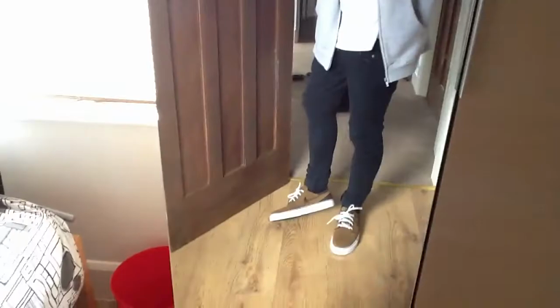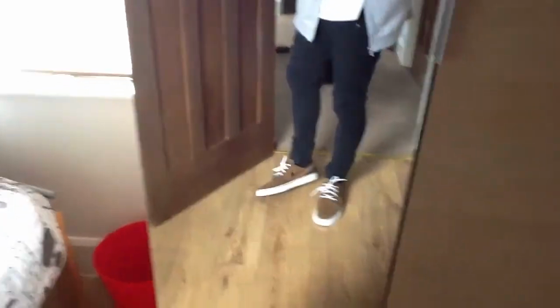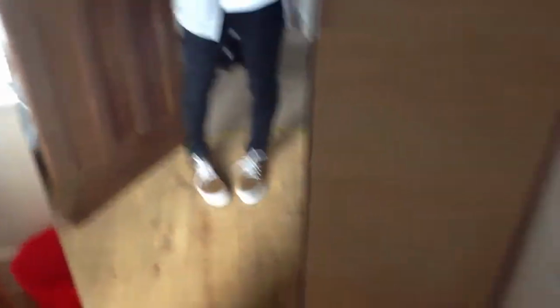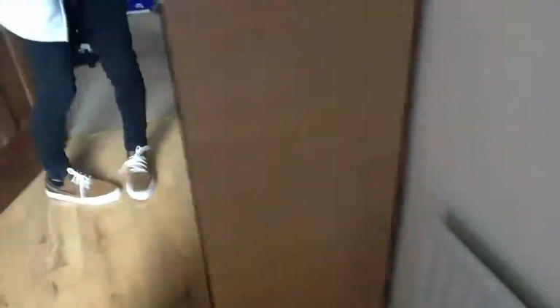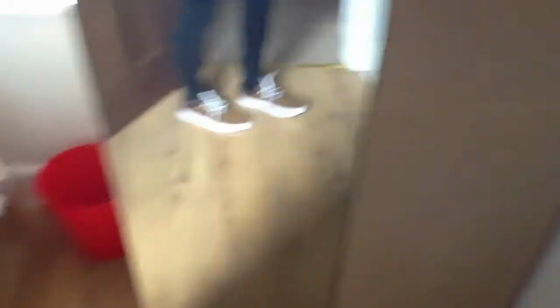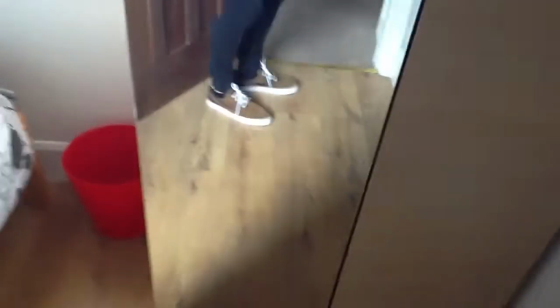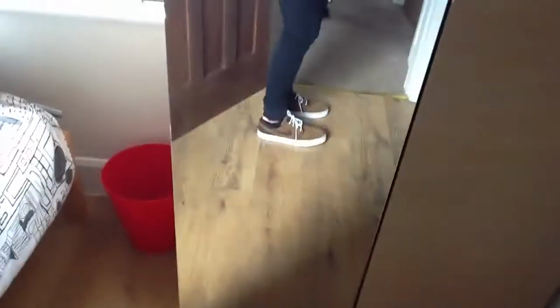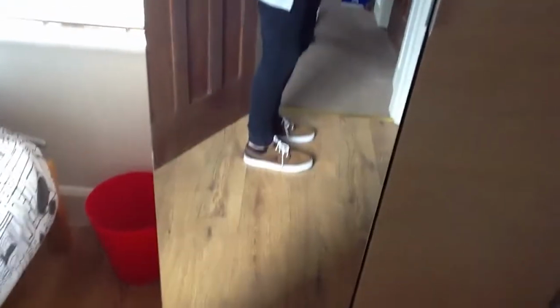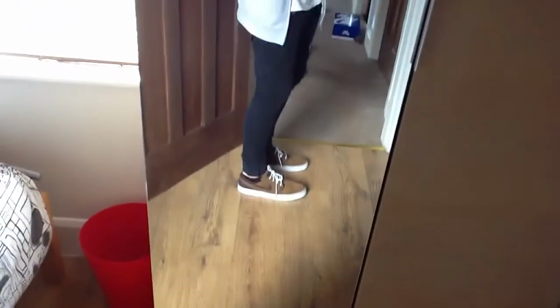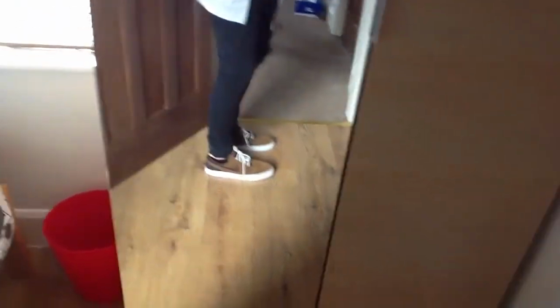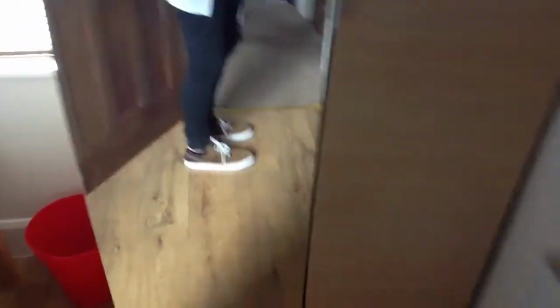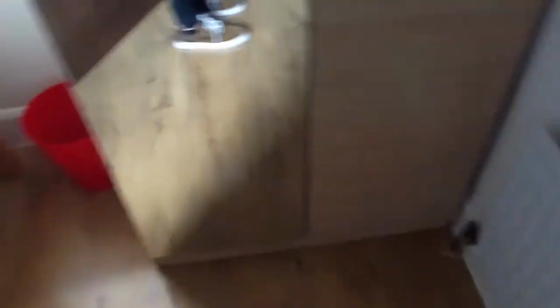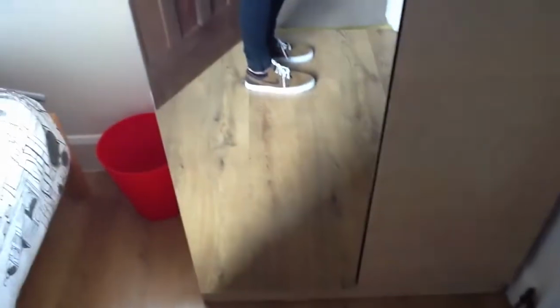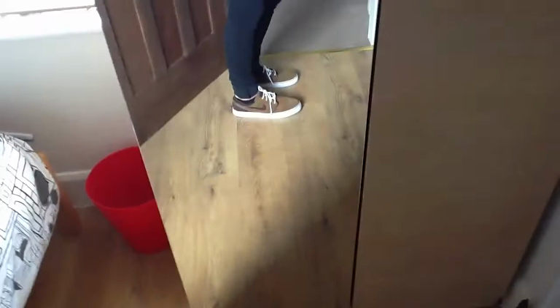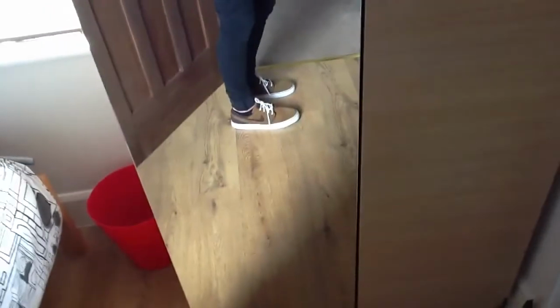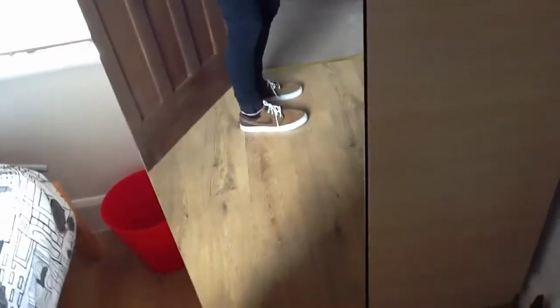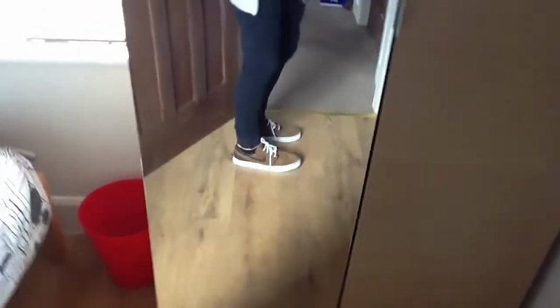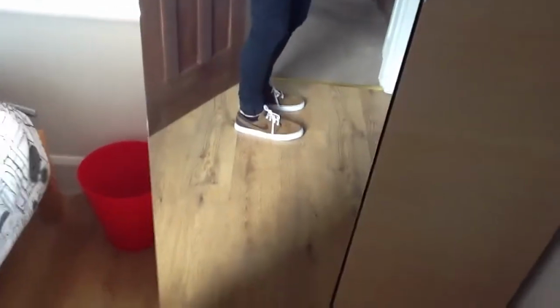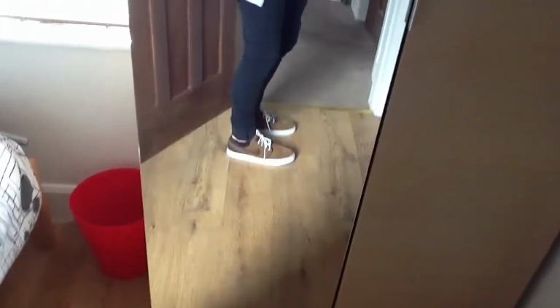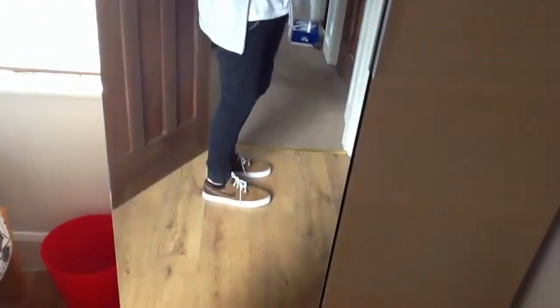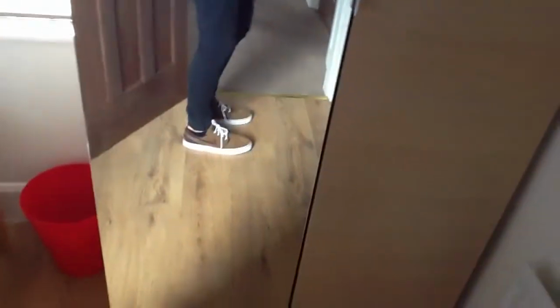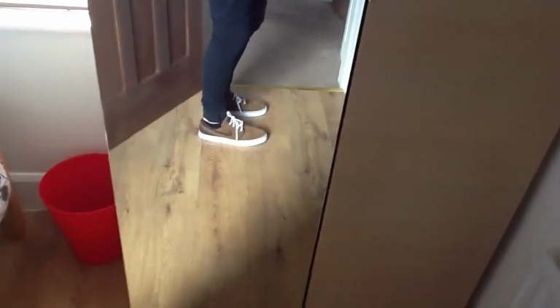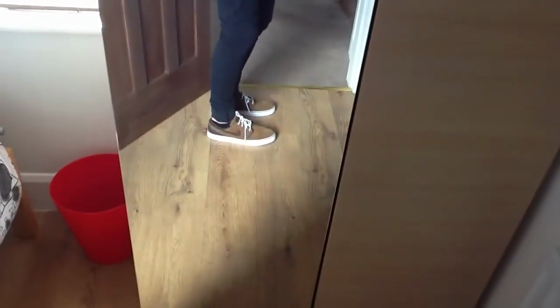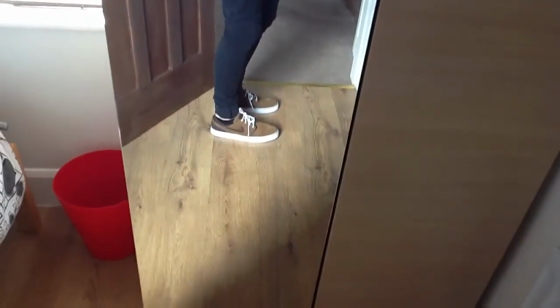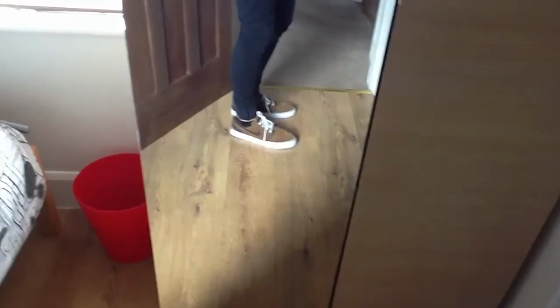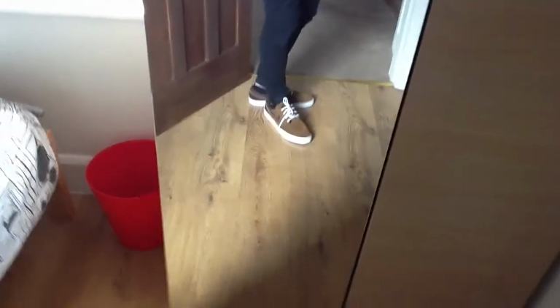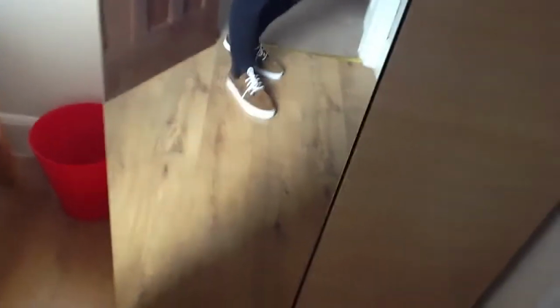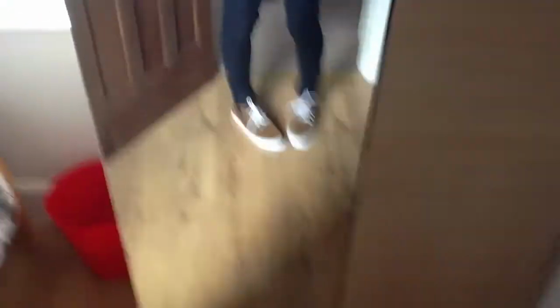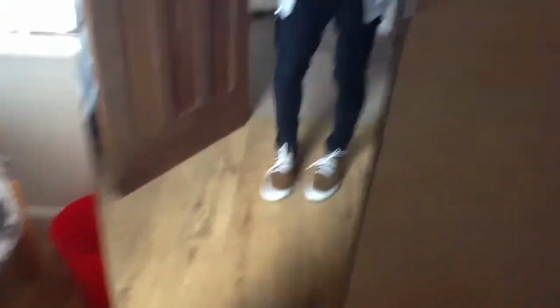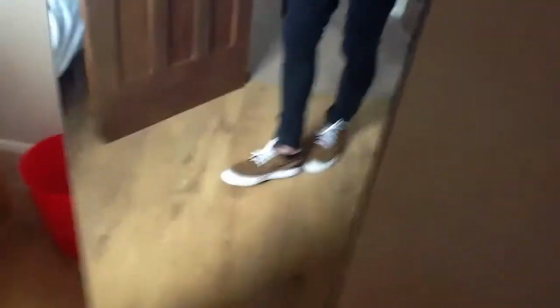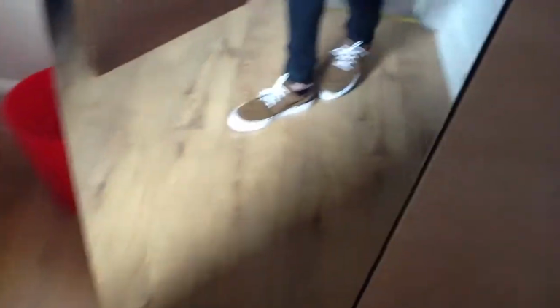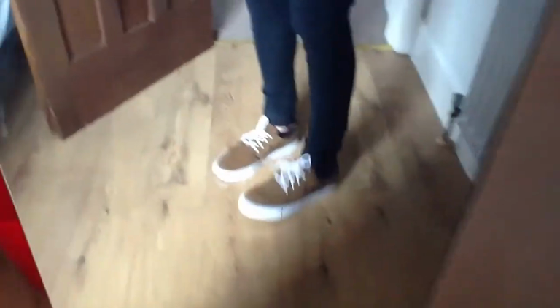Size 10s do look a bit big, but if you don't know what size to get, I'd recommend getting a size 9, because these have a bit of room at the end. So if you don't like your shoes being really huge, I'd recommend getting a size 9.